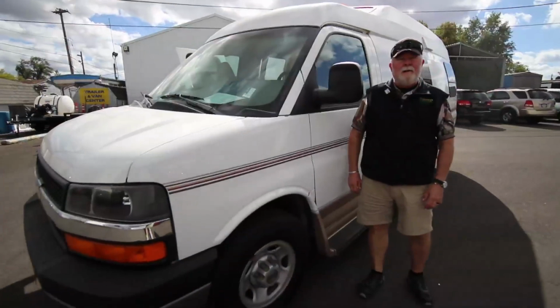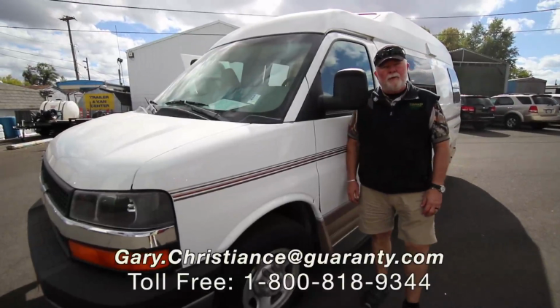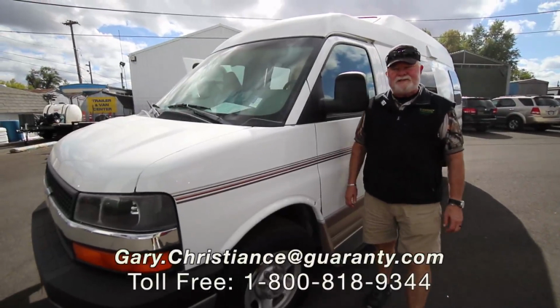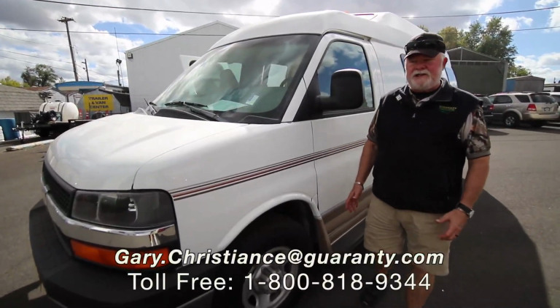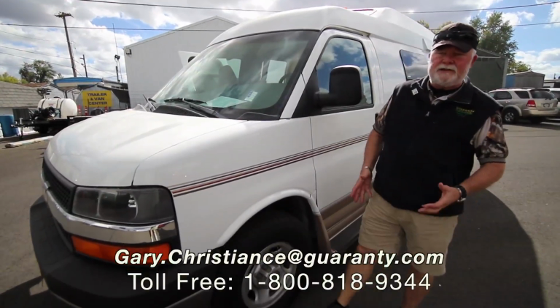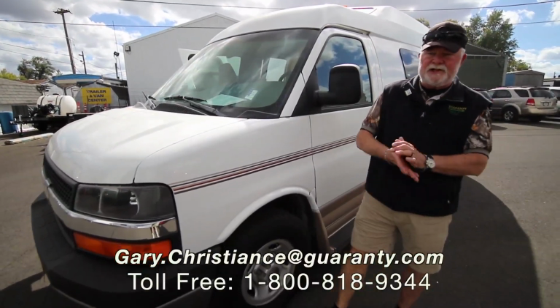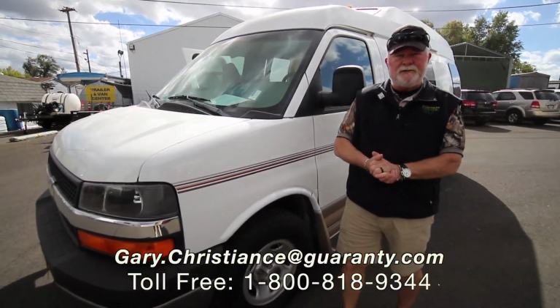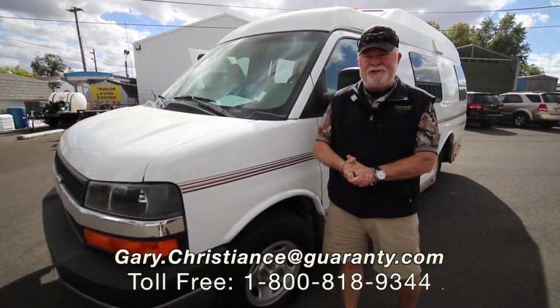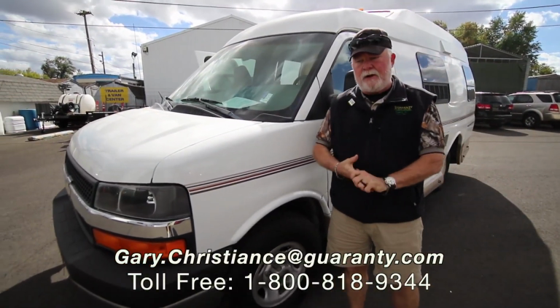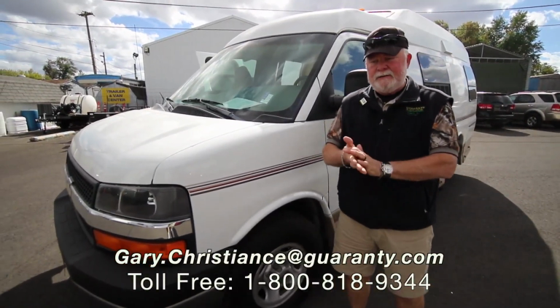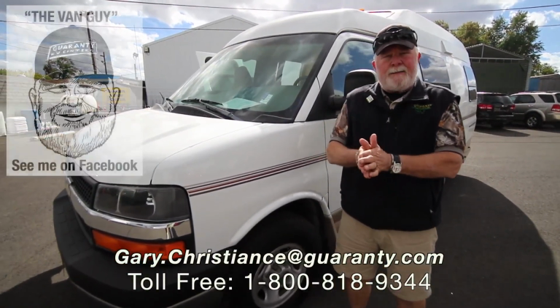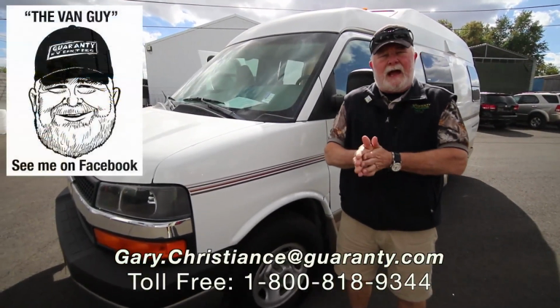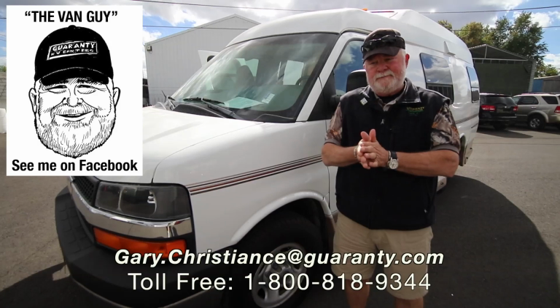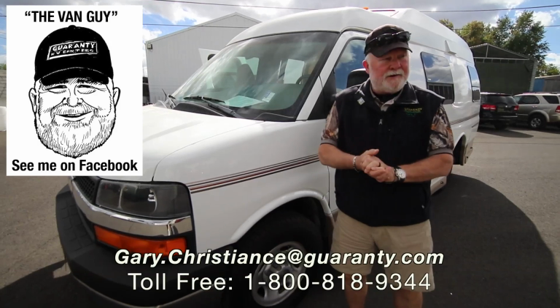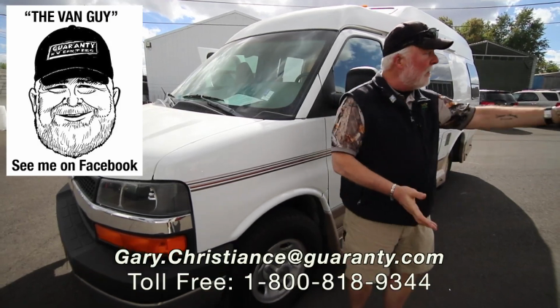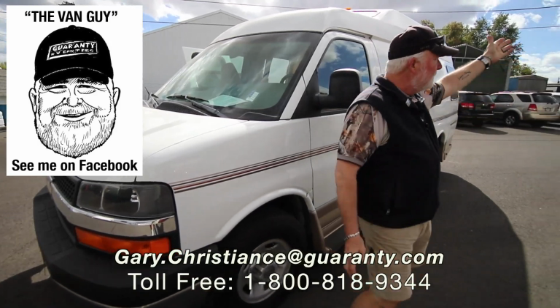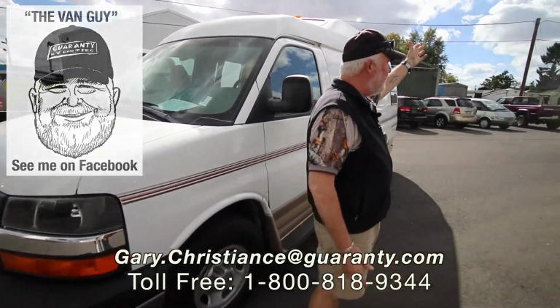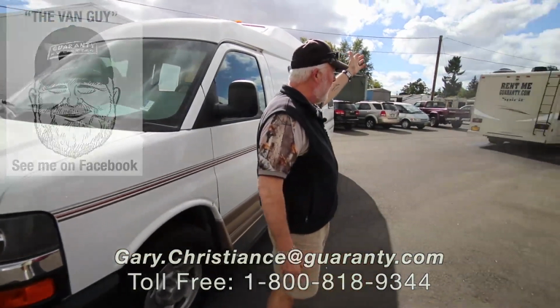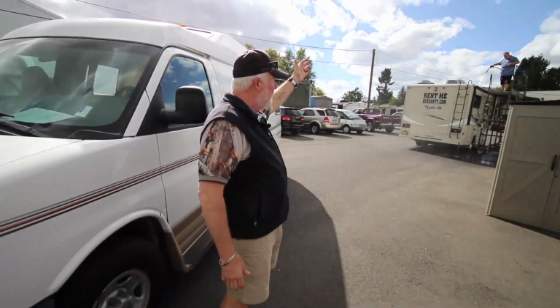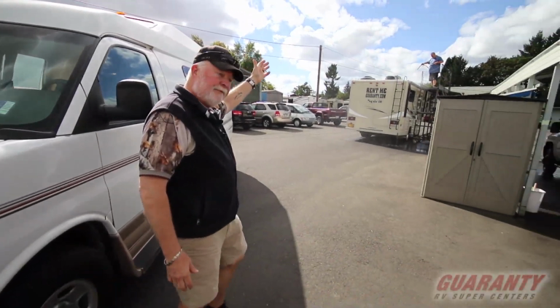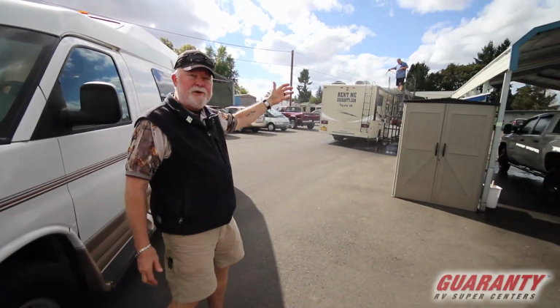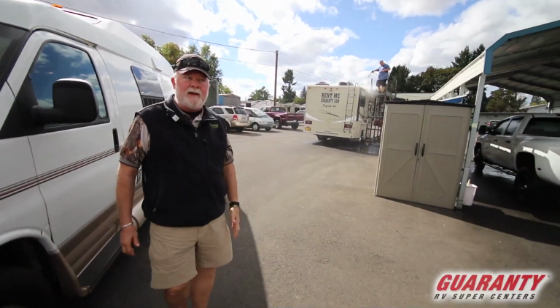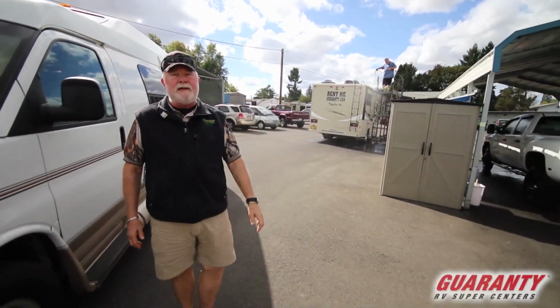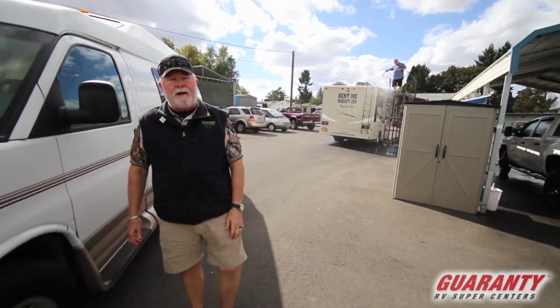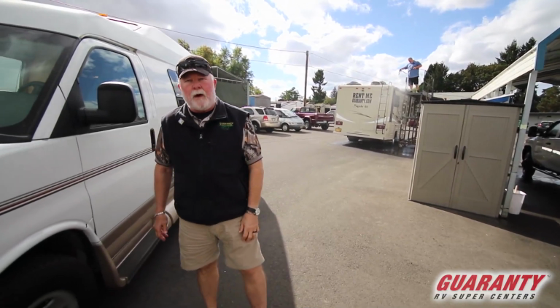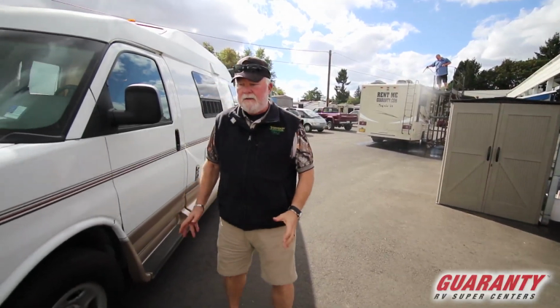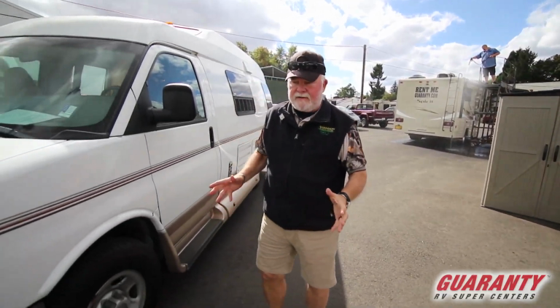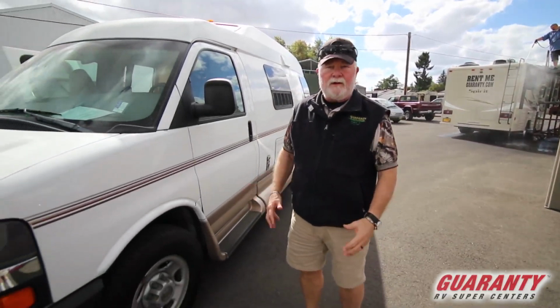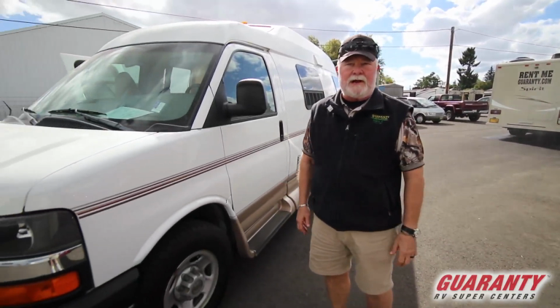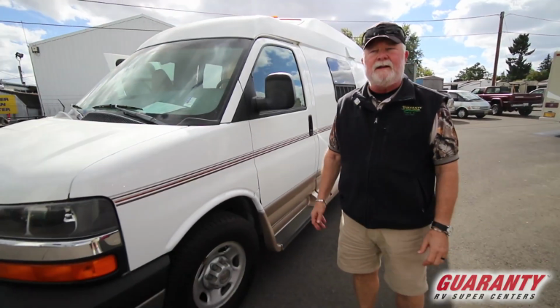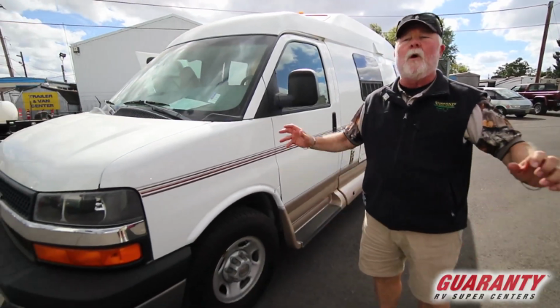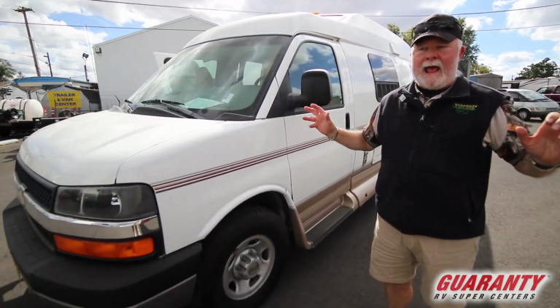Welcome to the world-famous Guaranty RV Supercenters here in Junction City, Oregon. I'm the van guy here today in our detail shop. I had a fresh trade come in — I needed to get it out on the wire. We haven't had one of these traded in forever.